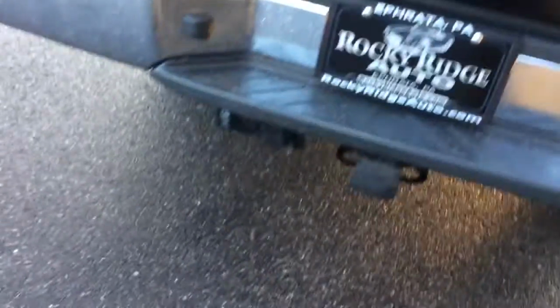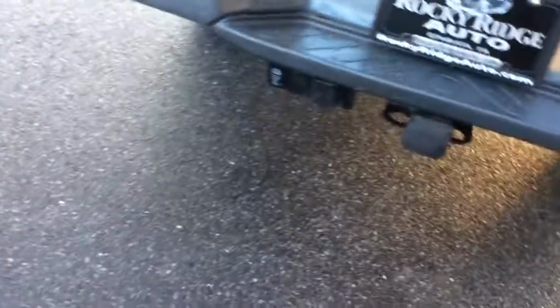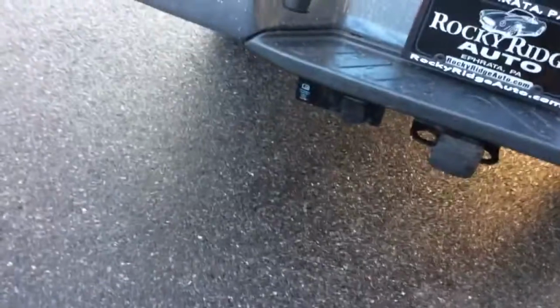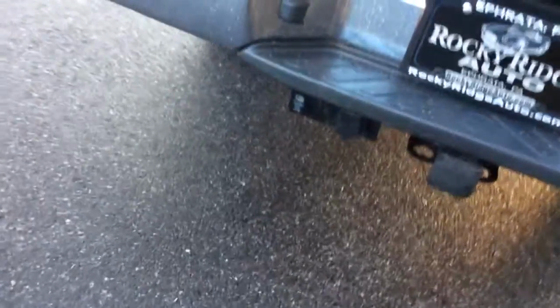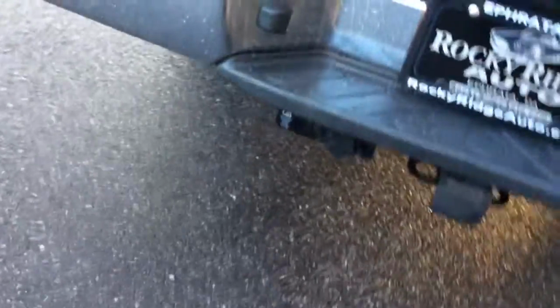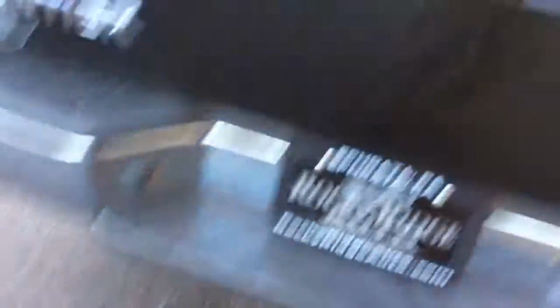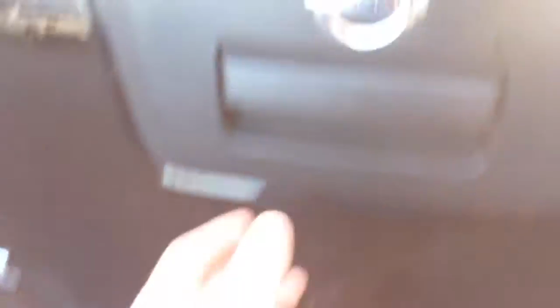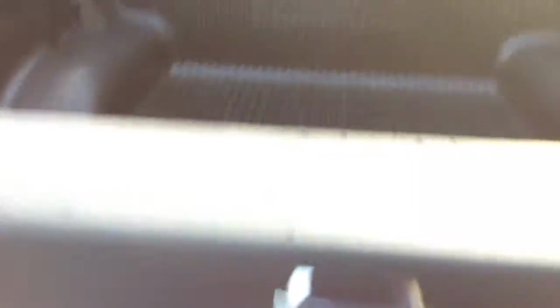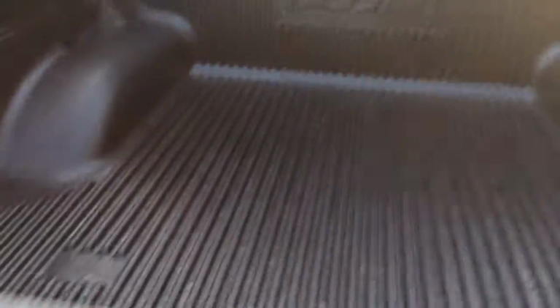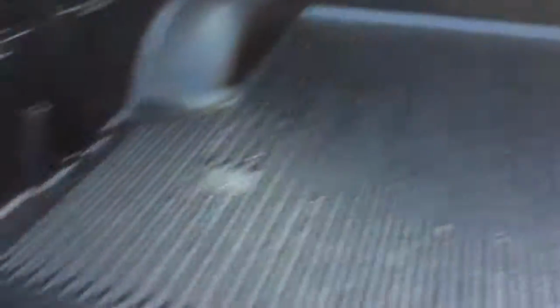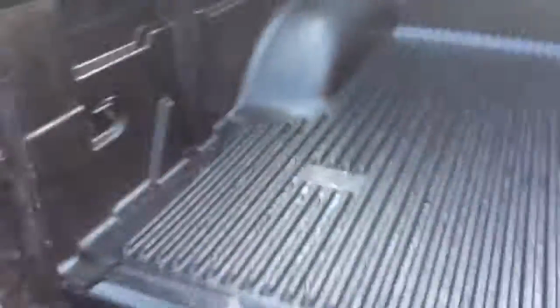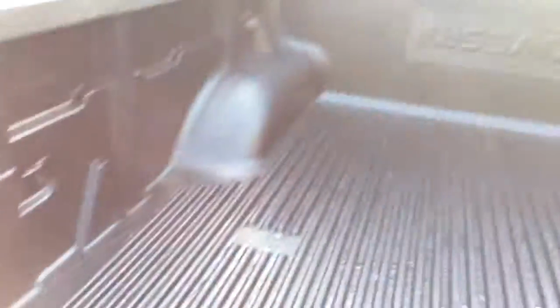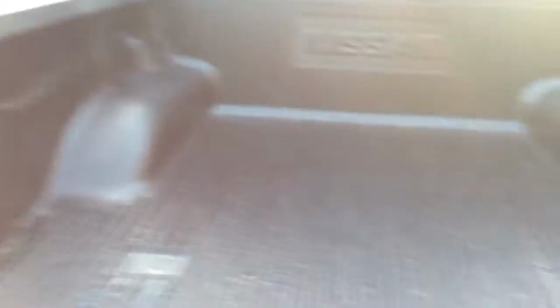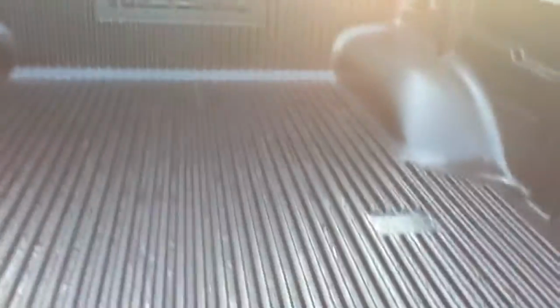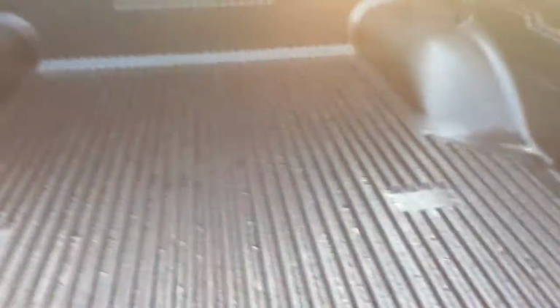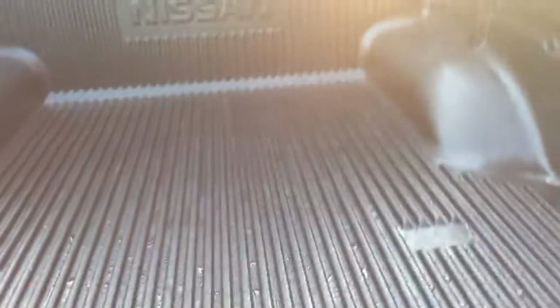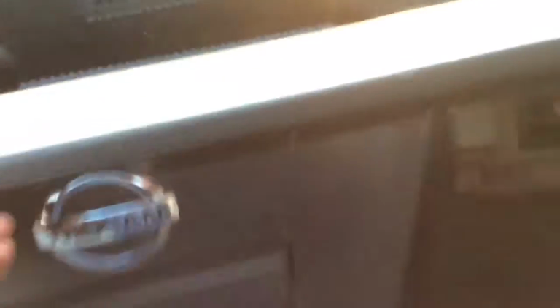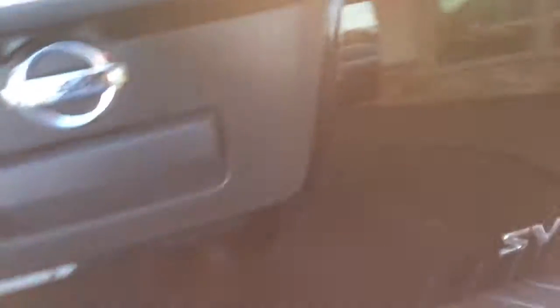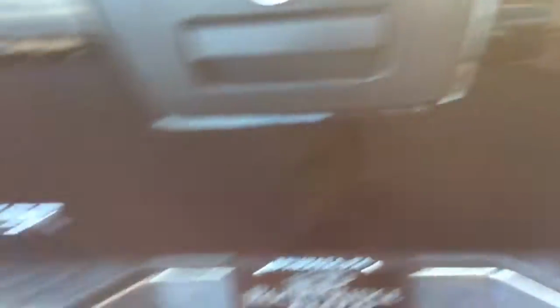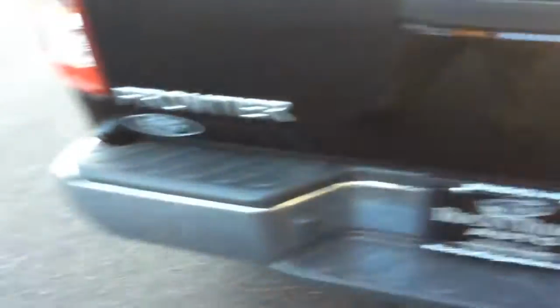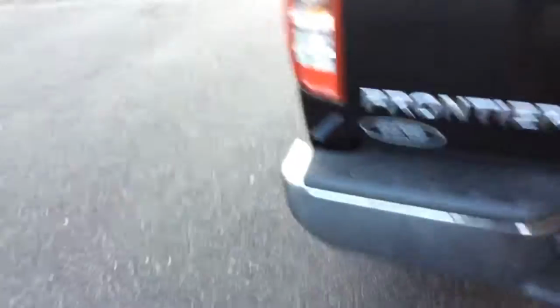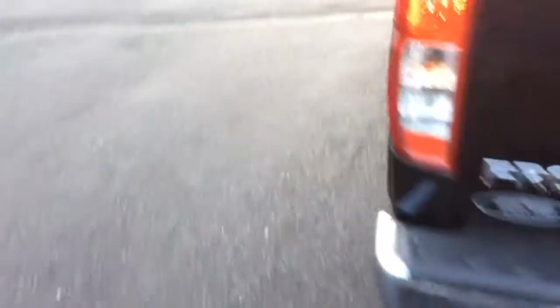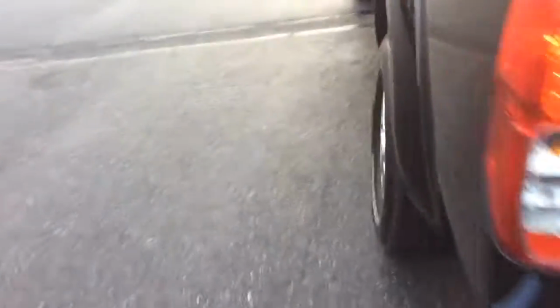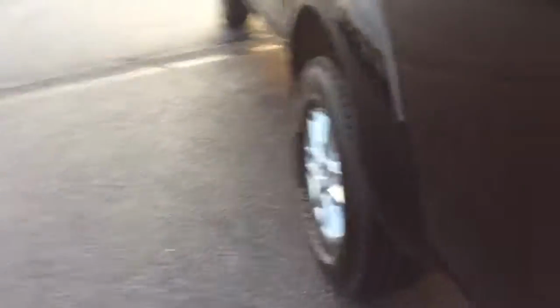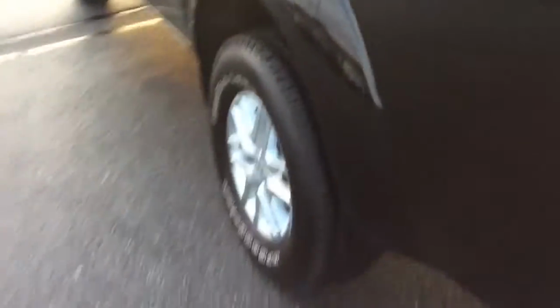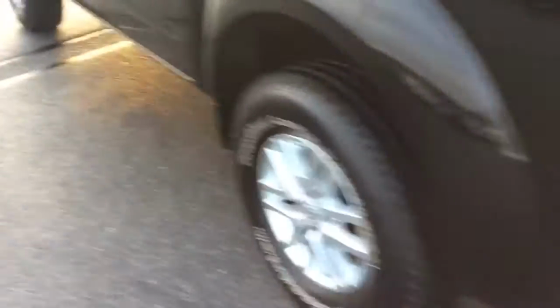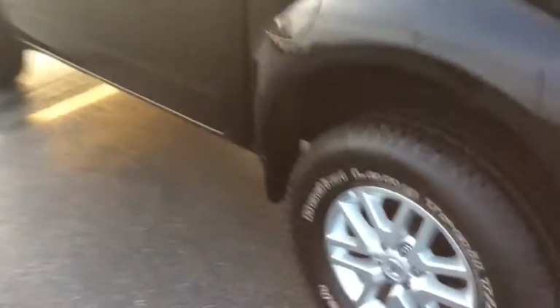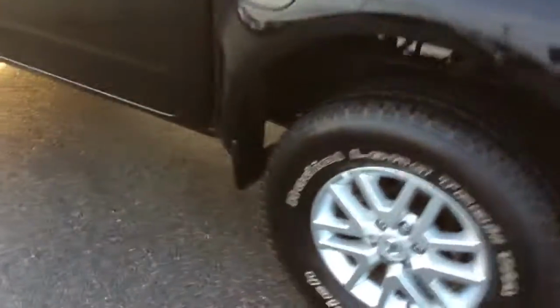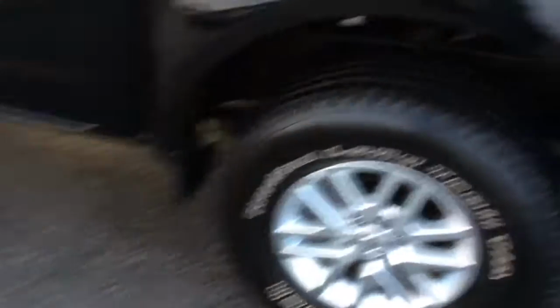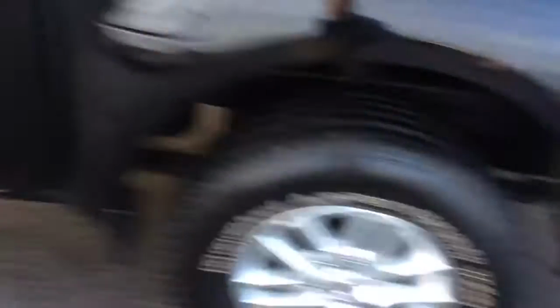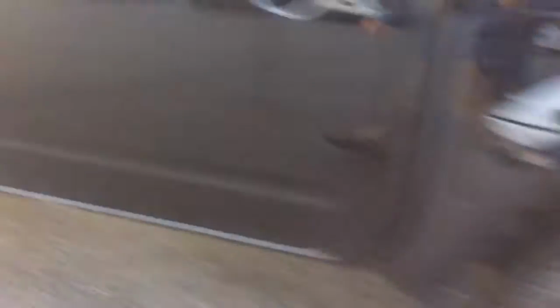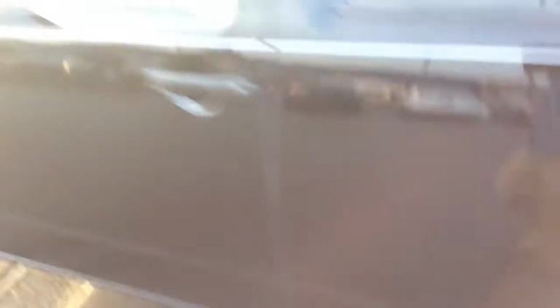Tow hitch and wiring installed in the back there. It has the bed liner installed as well, so lots of nice truck features. The exterior is free of any major scratches, dents, or dings. Obviously, tall rubber on the tires.